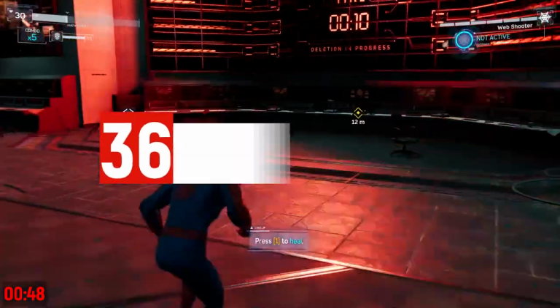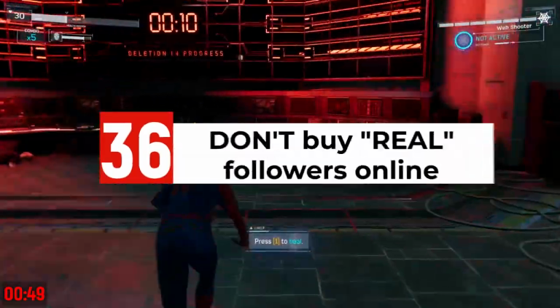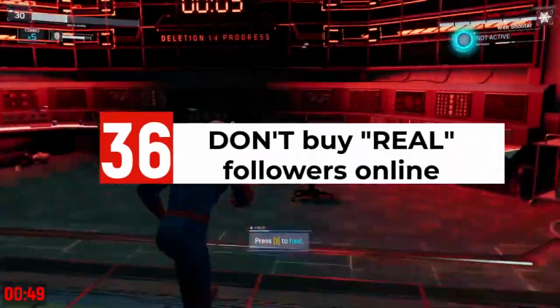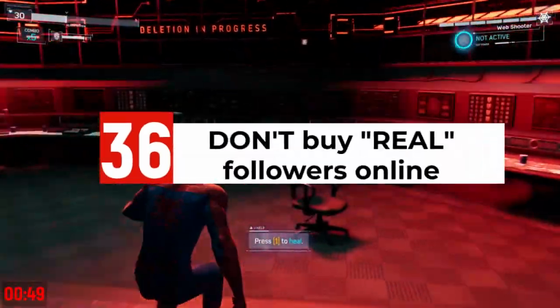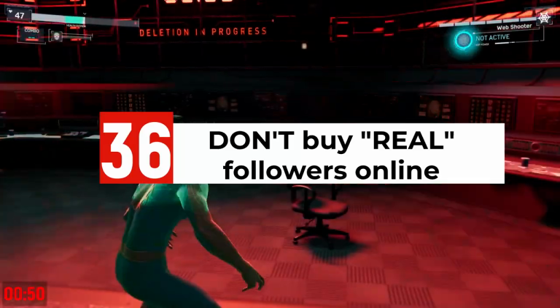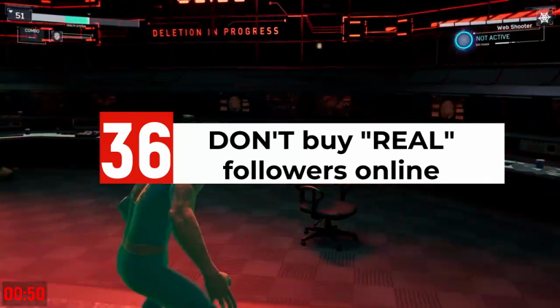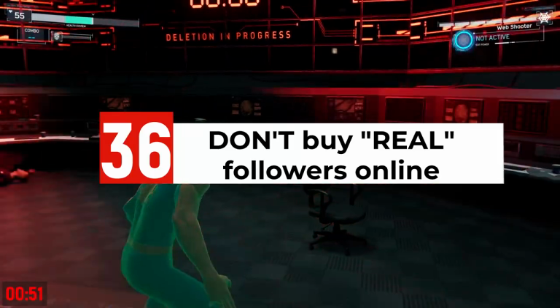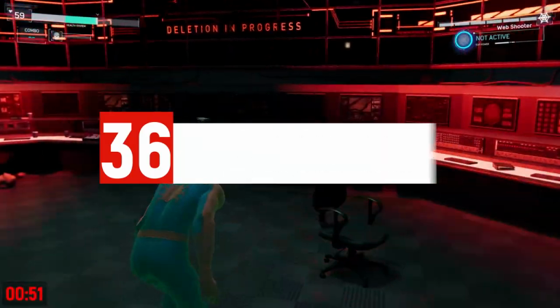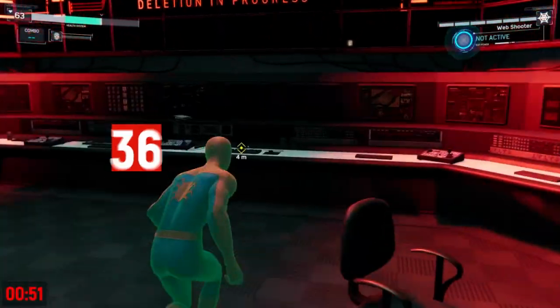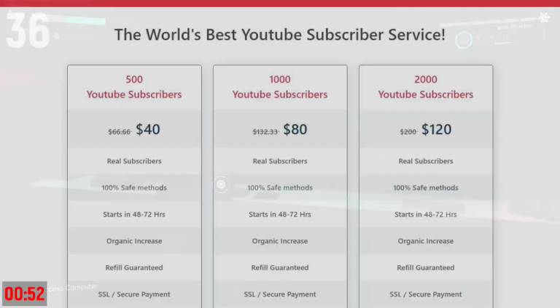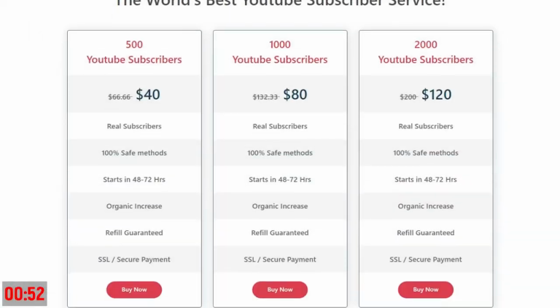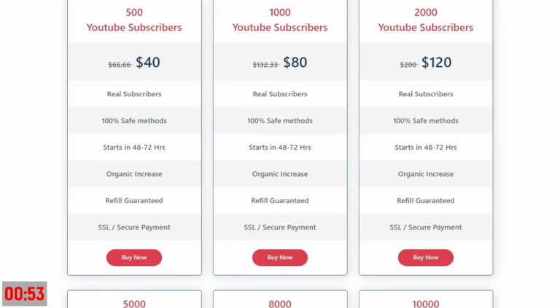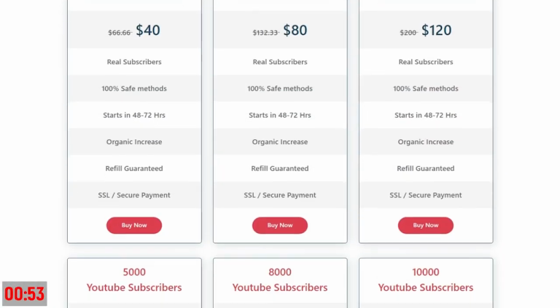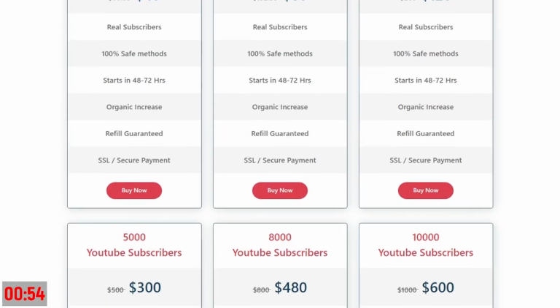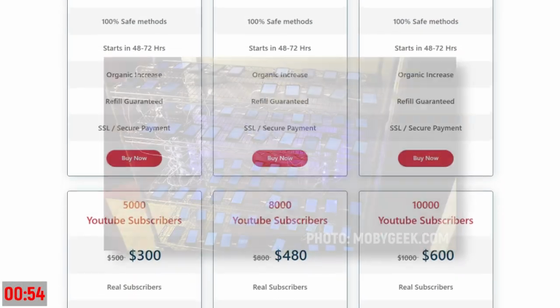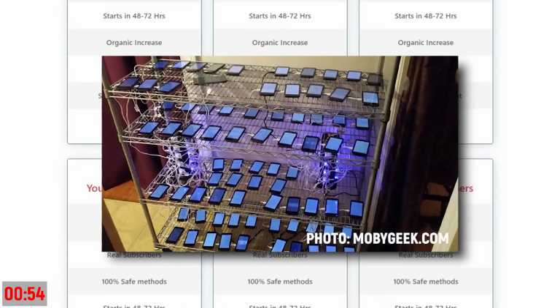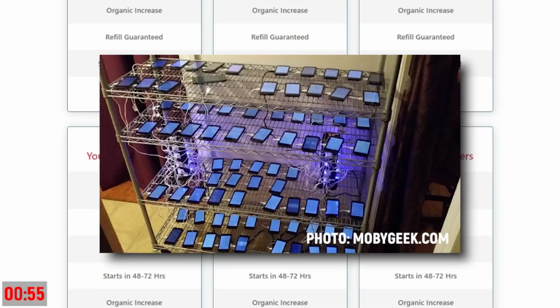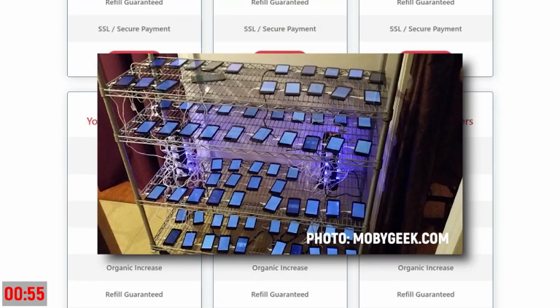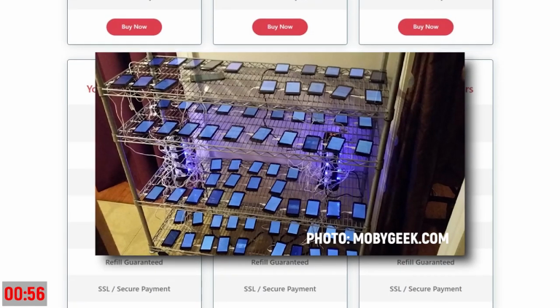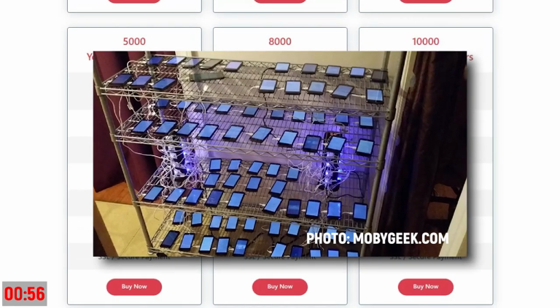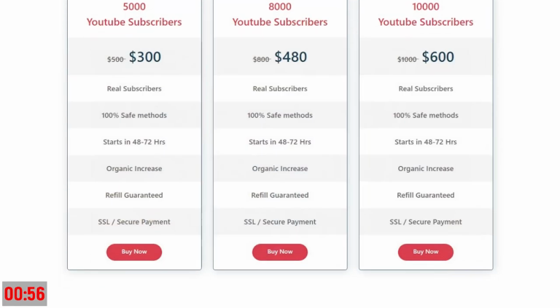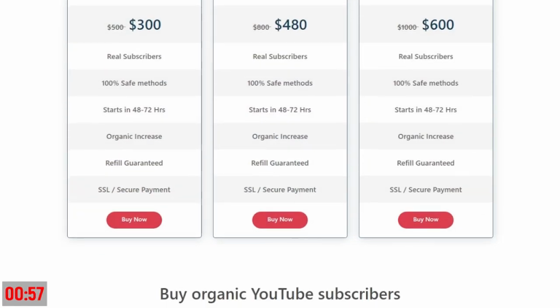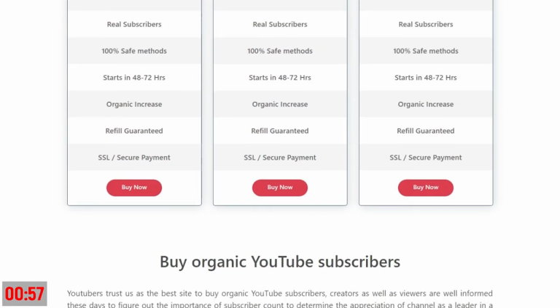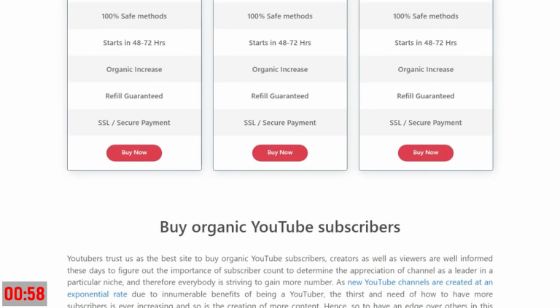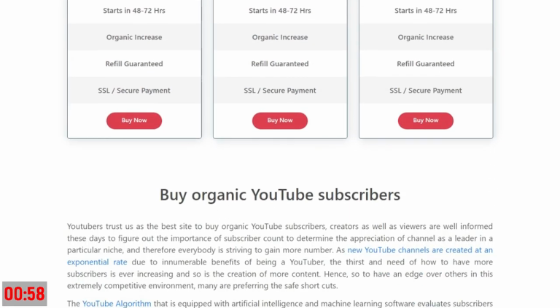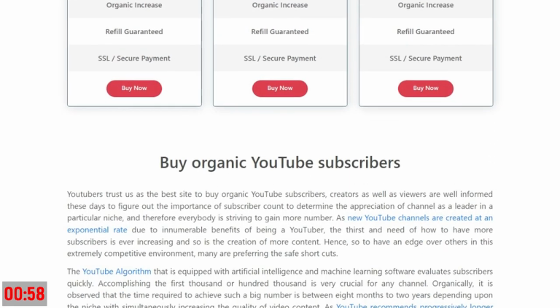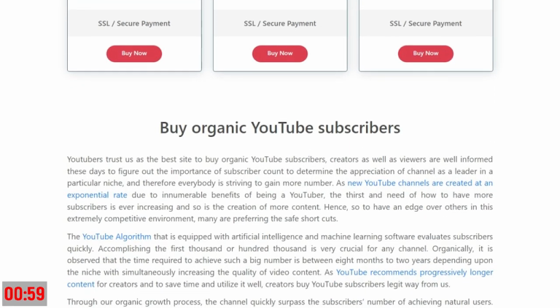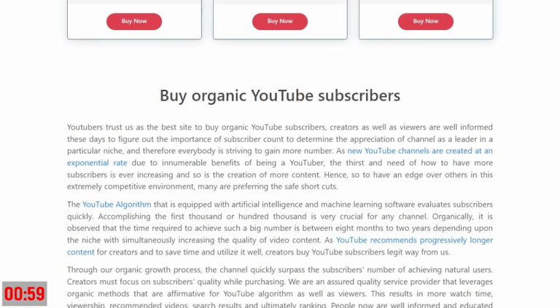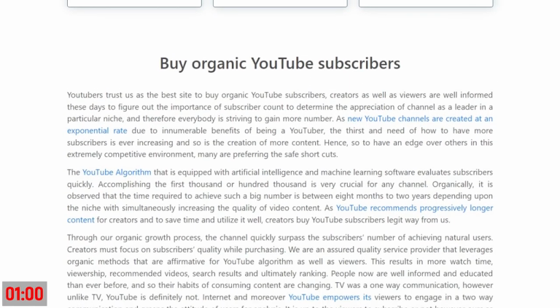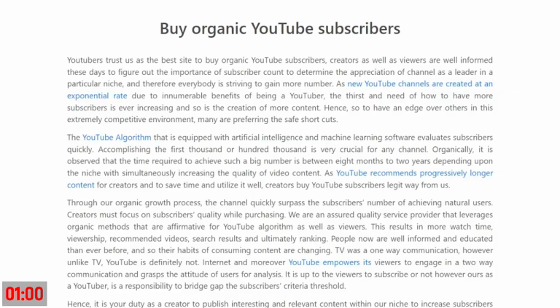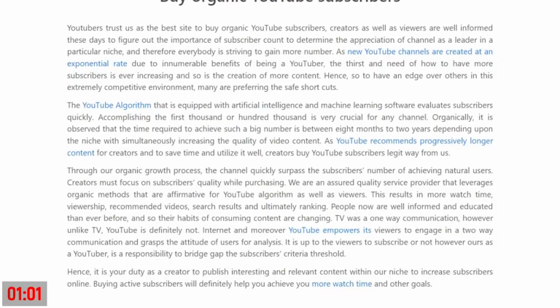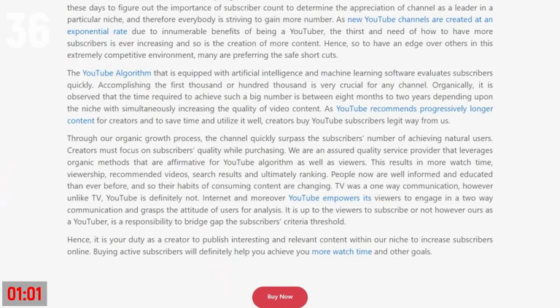Don't buy real followers online. Most of them are only real in the sense that they come from a click farm — a real person clicked your subscribe button, but there's no way they're actually interested in your videos or will engage with them.